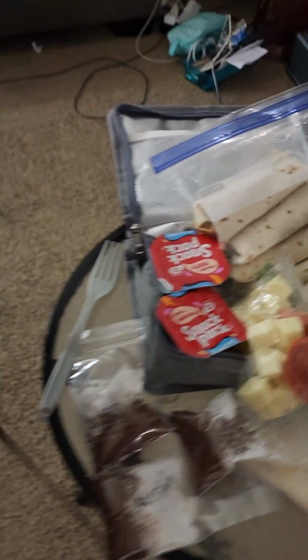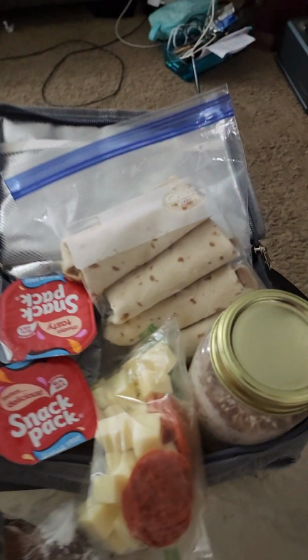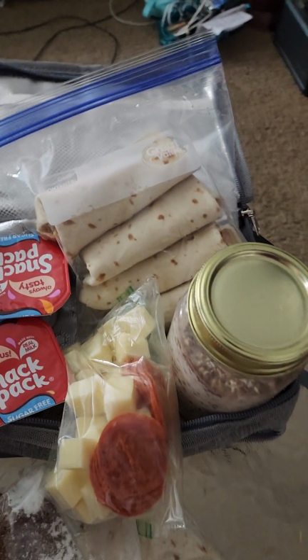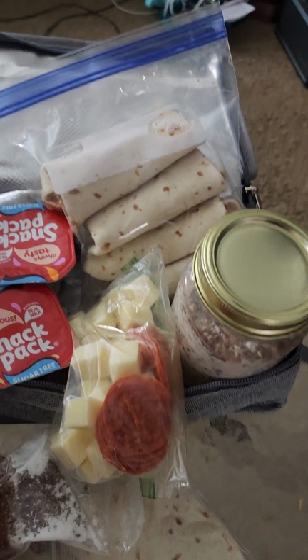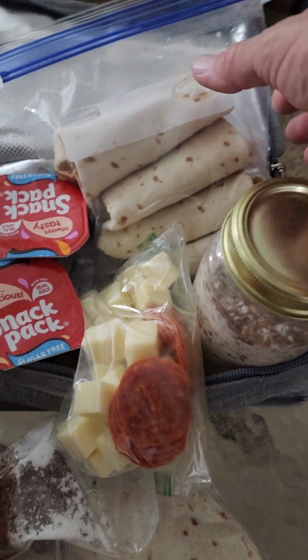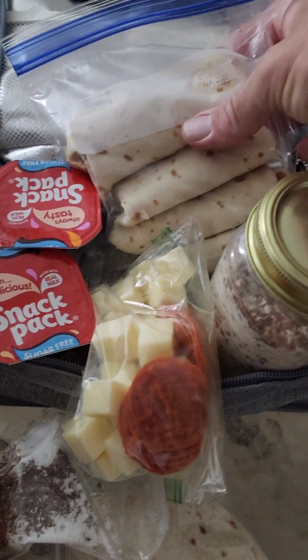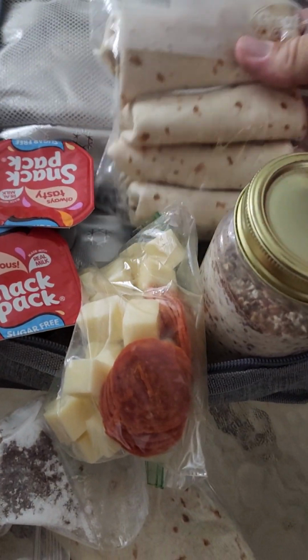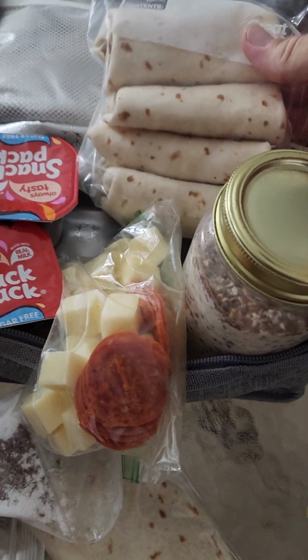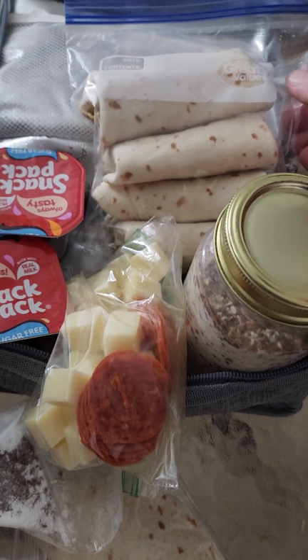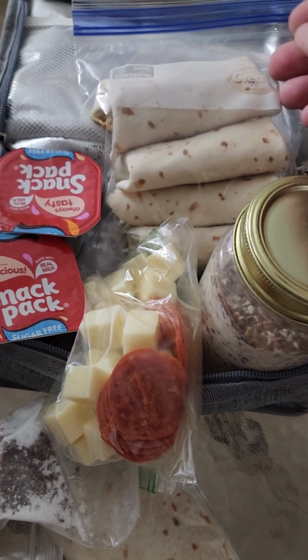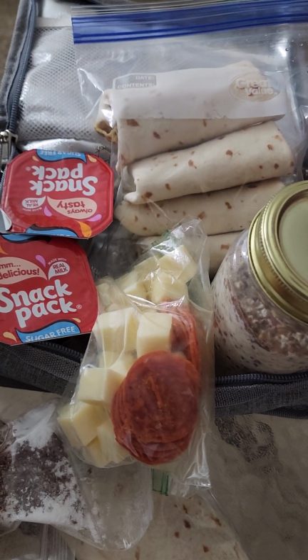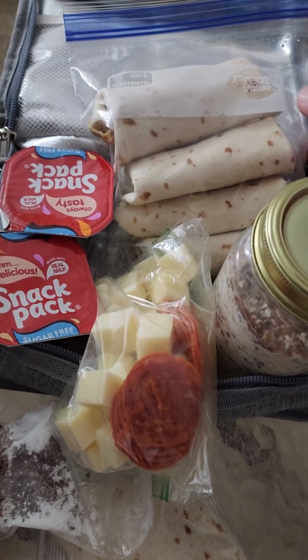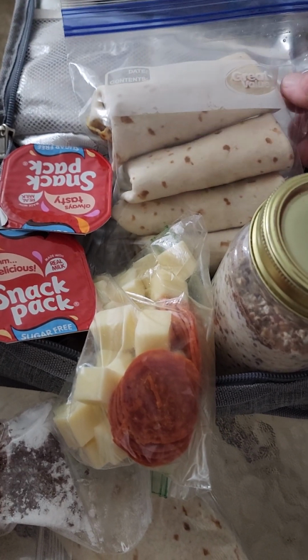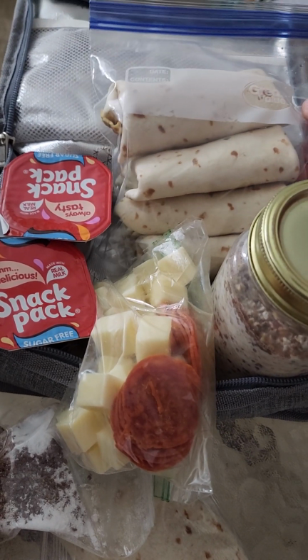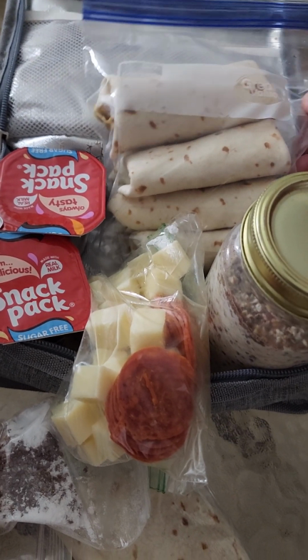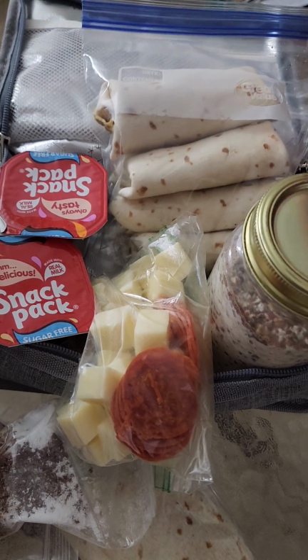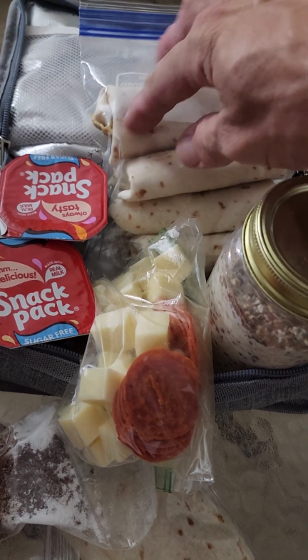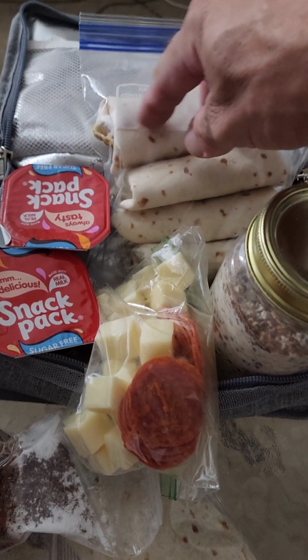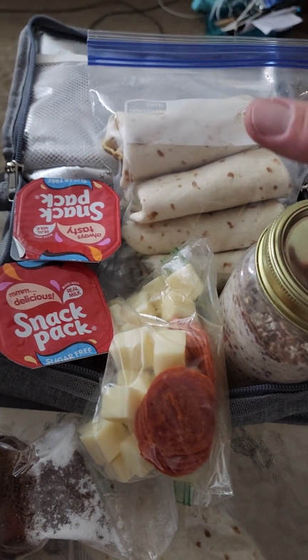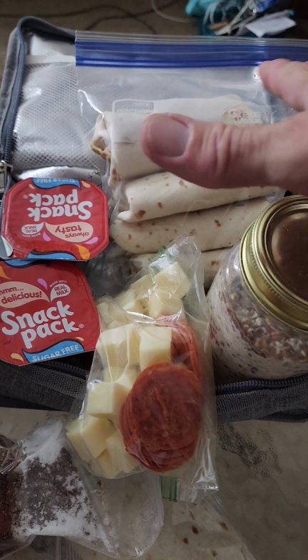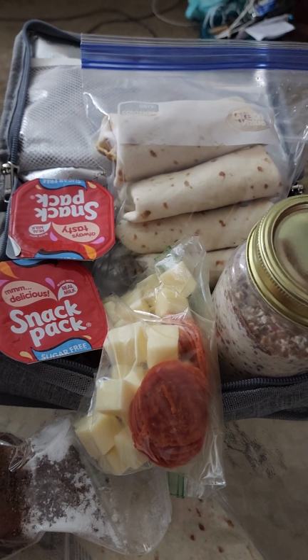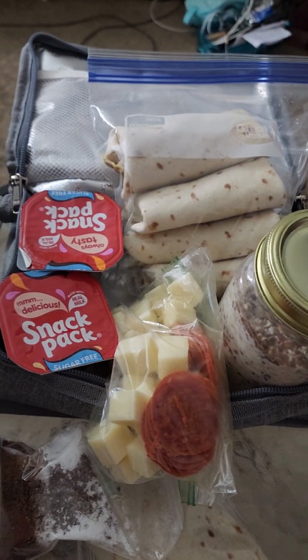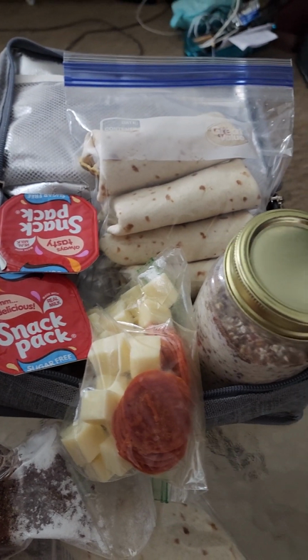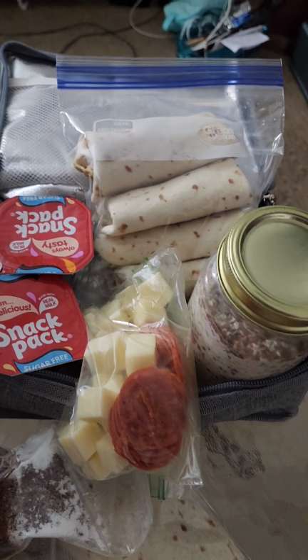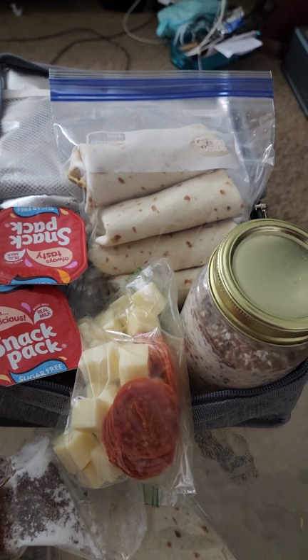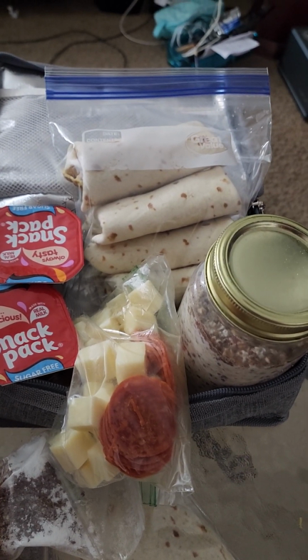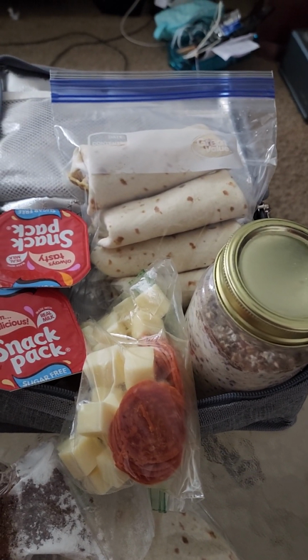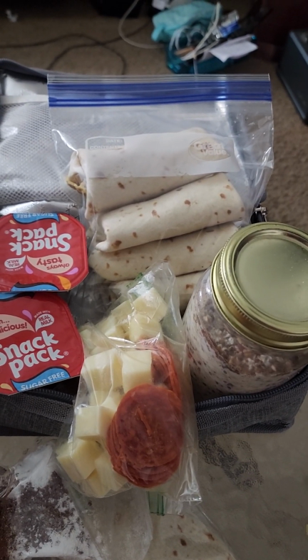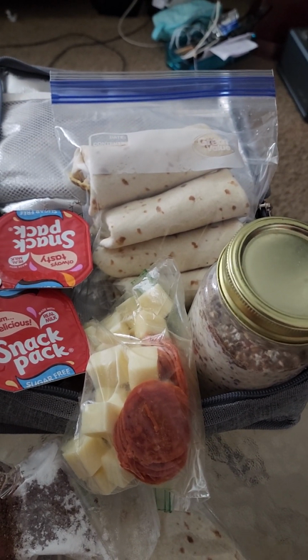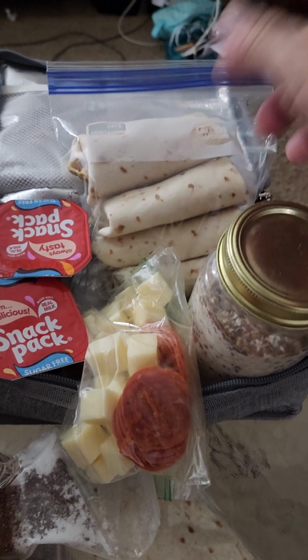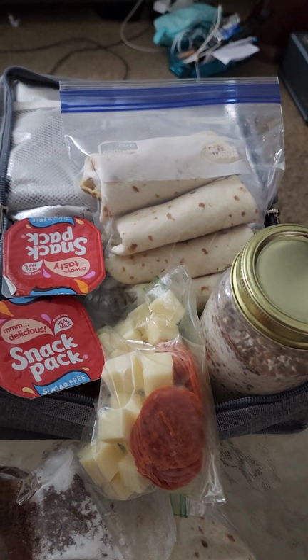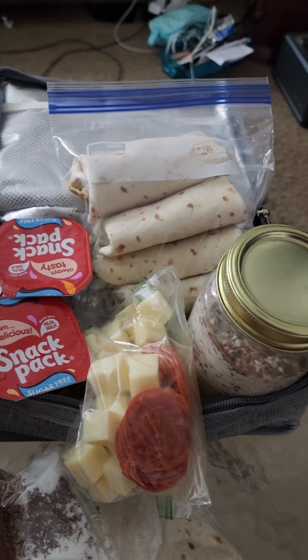I got some breakfast wraps — this has egg, ham, and cheese wrapped in a burrito style. You can put anything in there: meat, vegetables, whatever you want — you can put it in one of those wraps.